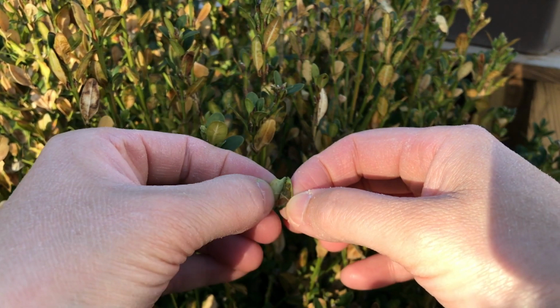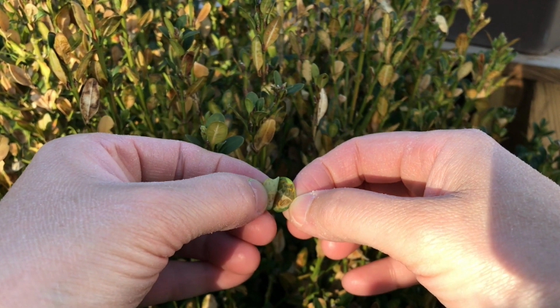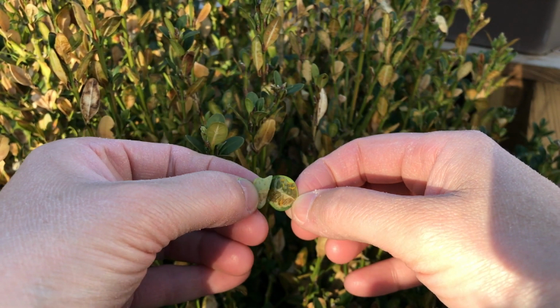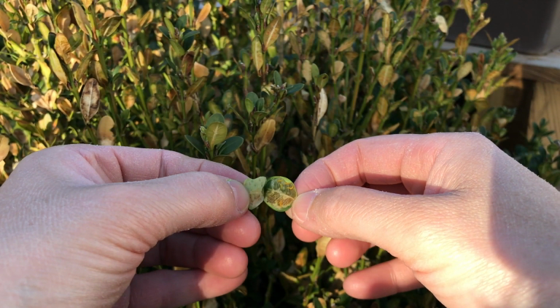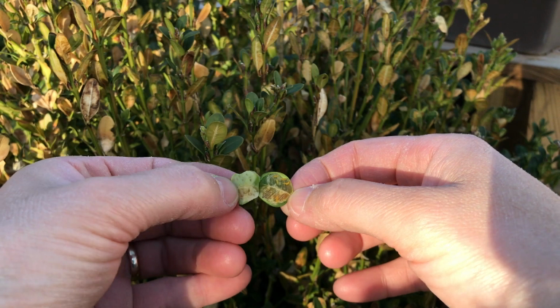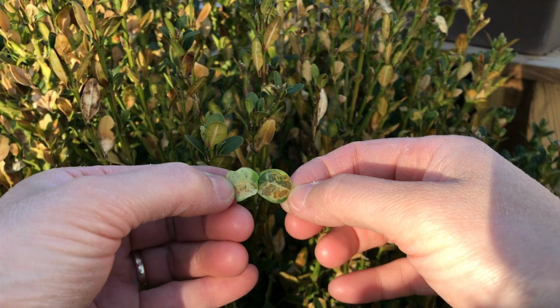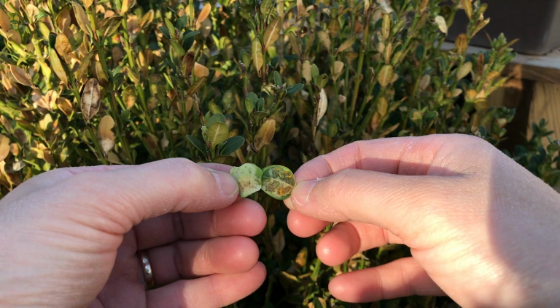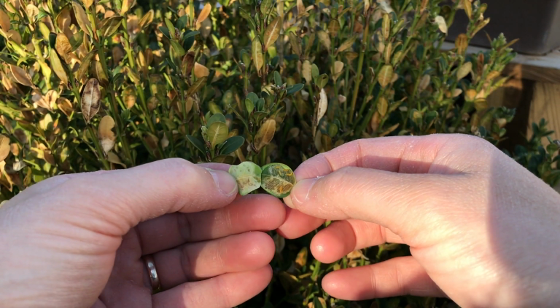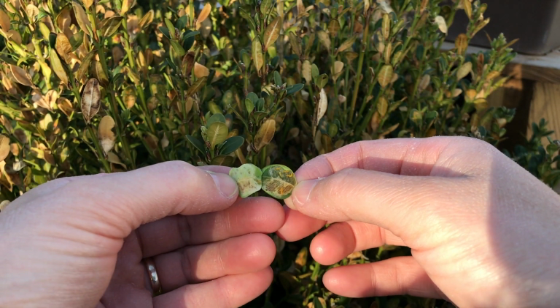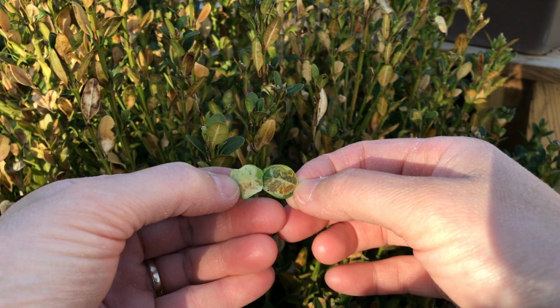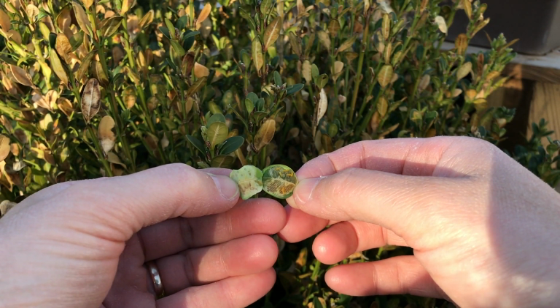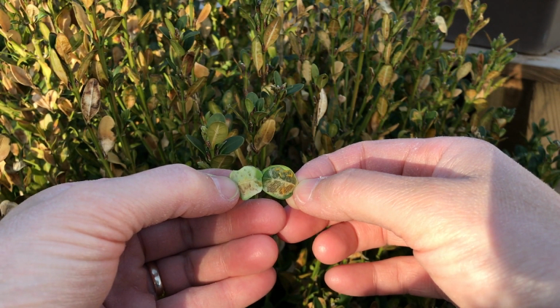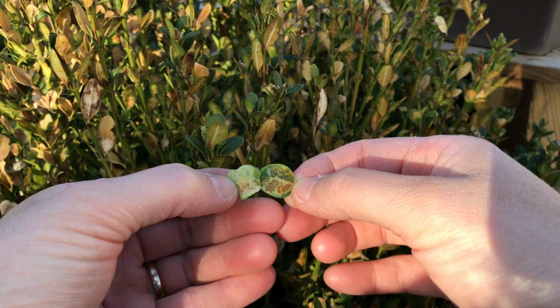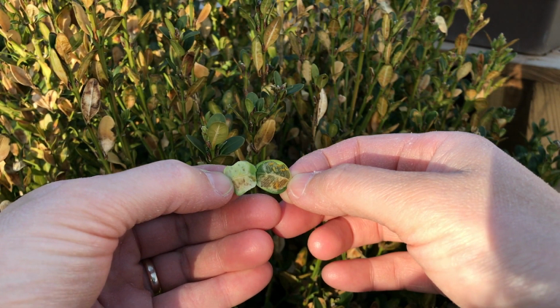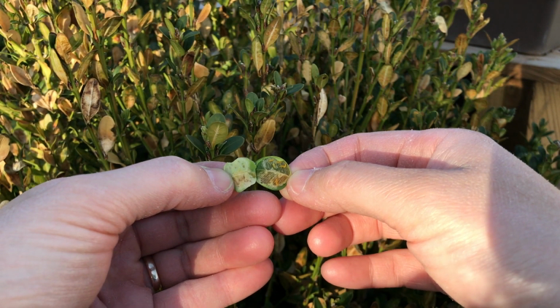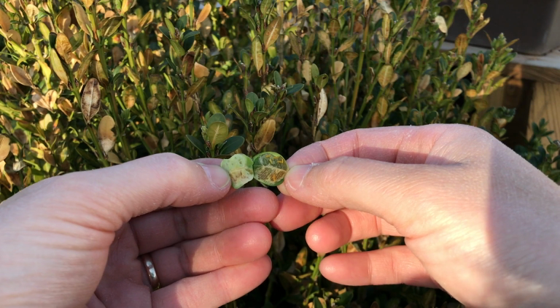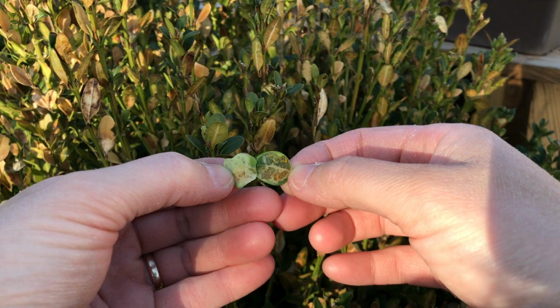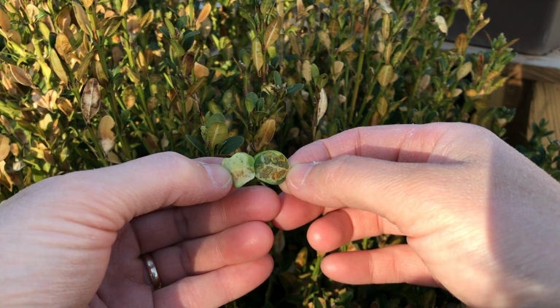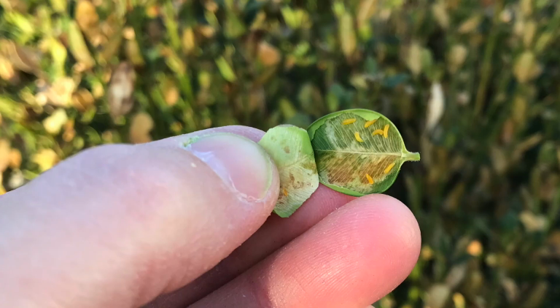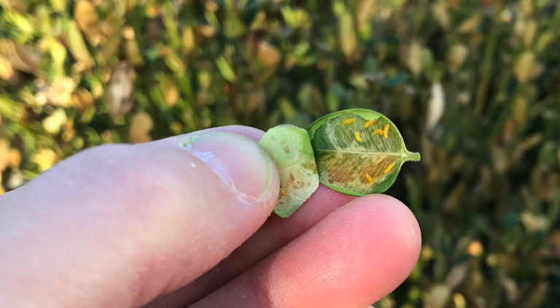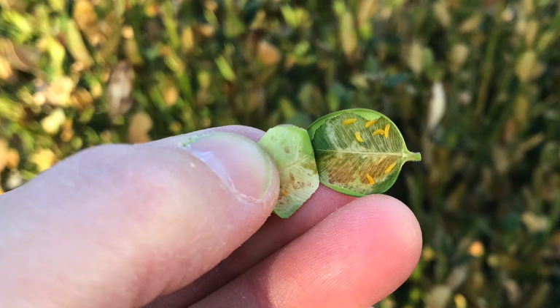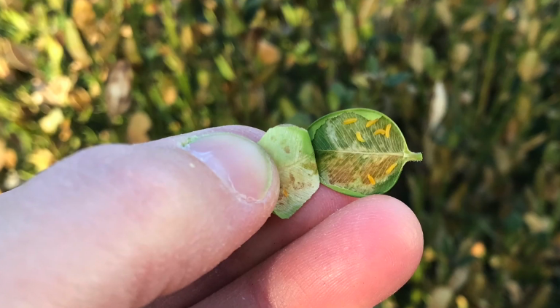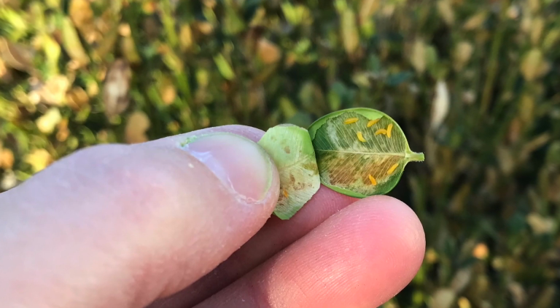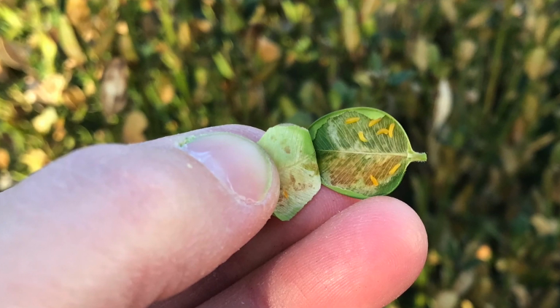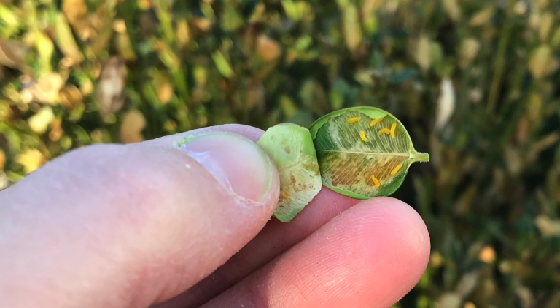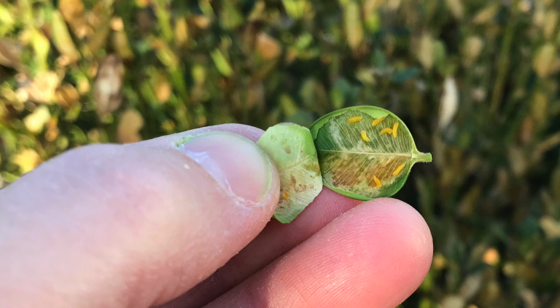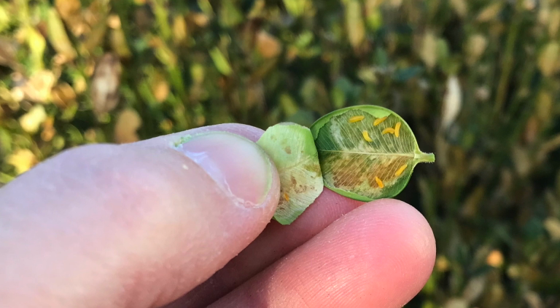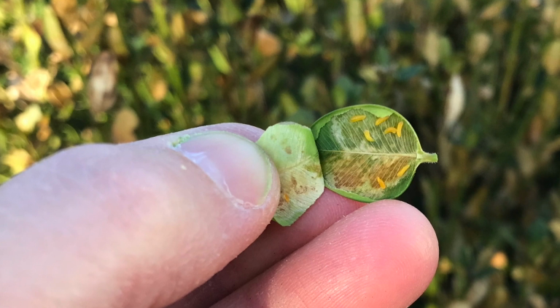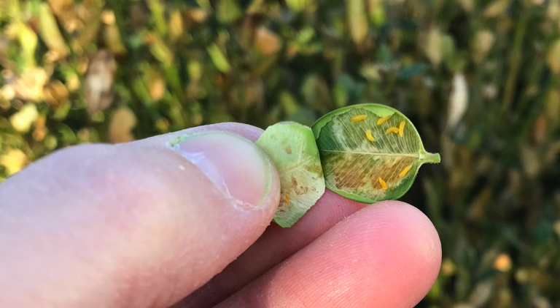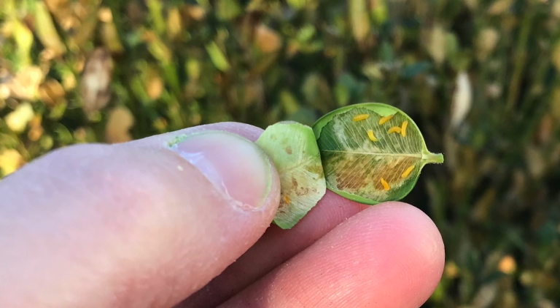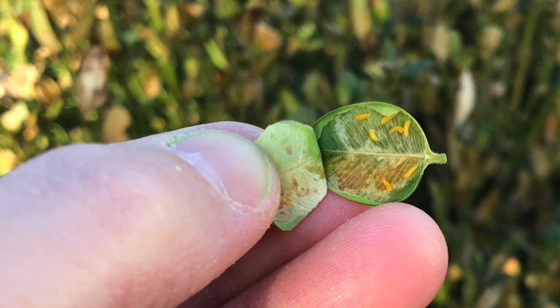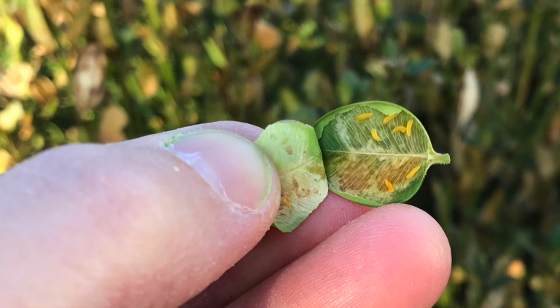If I crack it open here, I'll show you what these orange wriggly larvae look like inside. You see that? That's the larva. And some leaves actually have four, five, or six larvae inside of it, excavating and eating that tissue away.